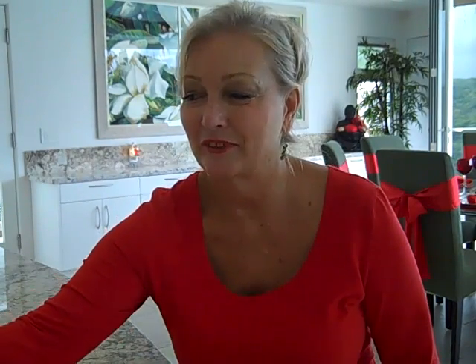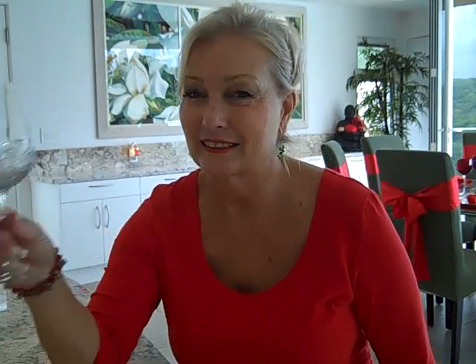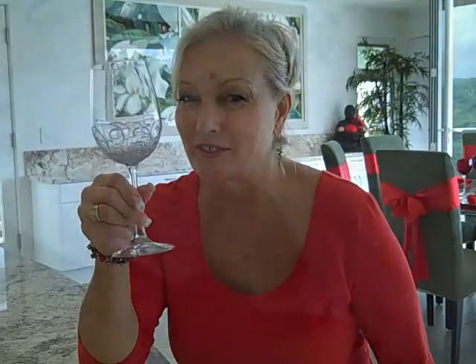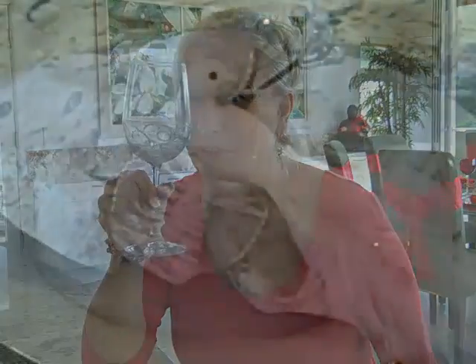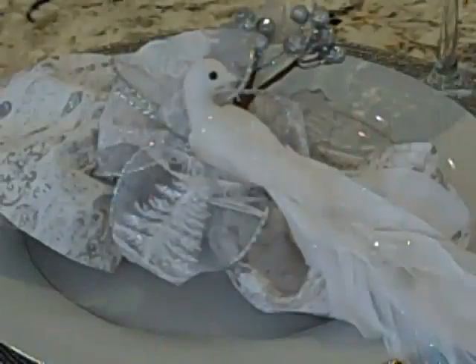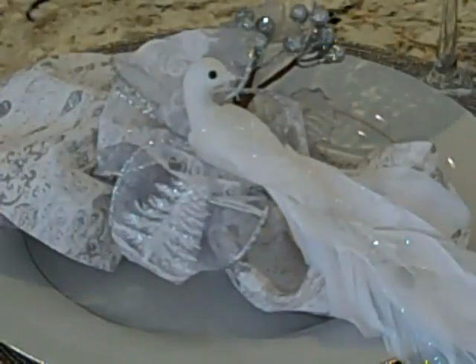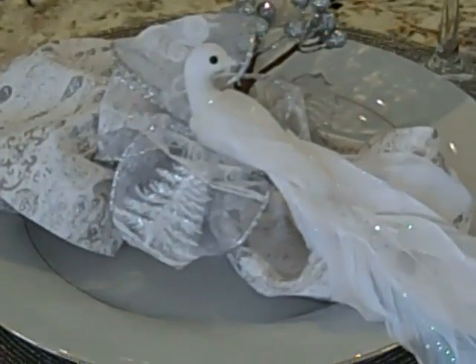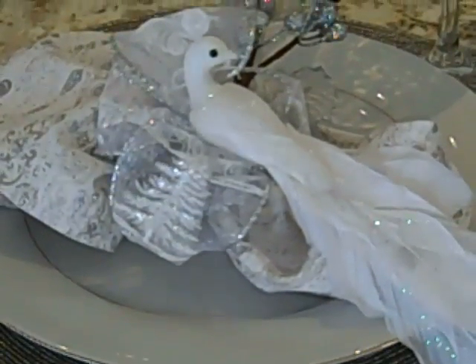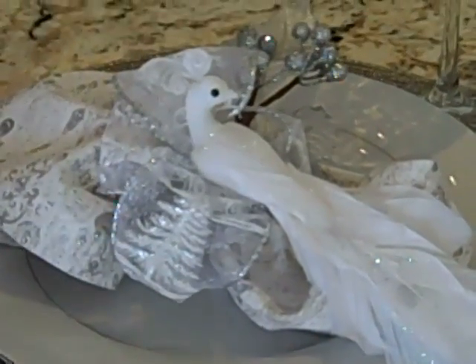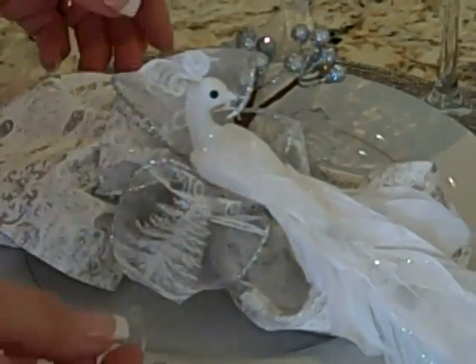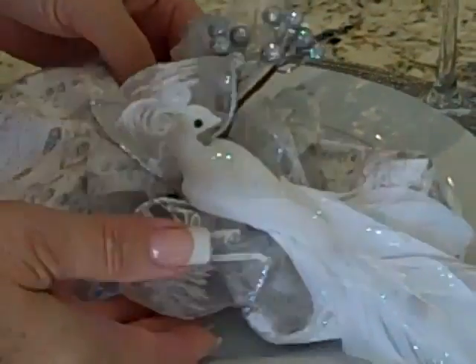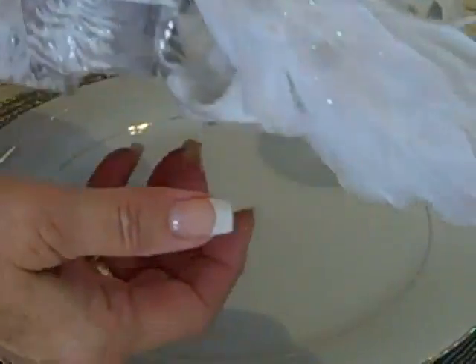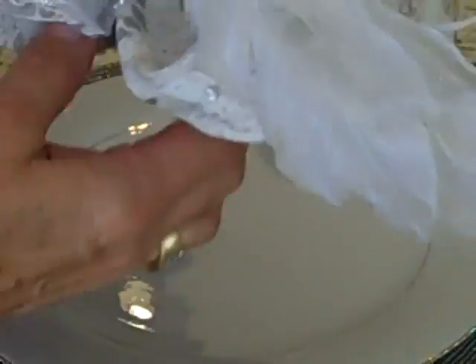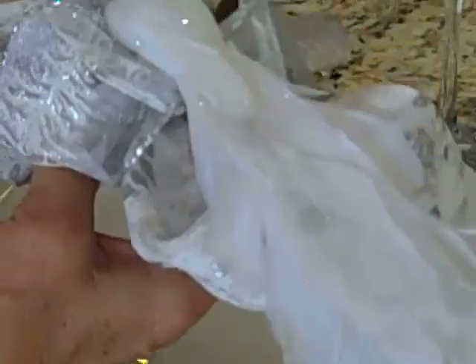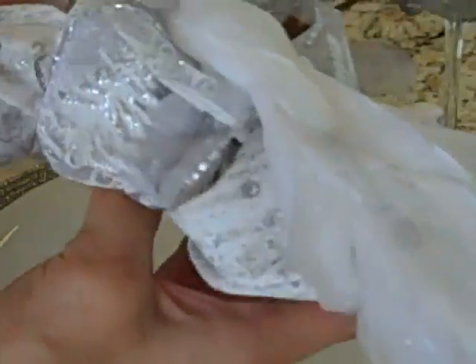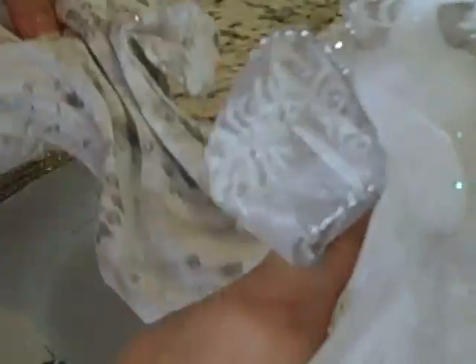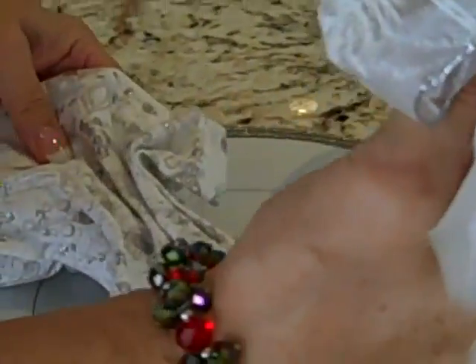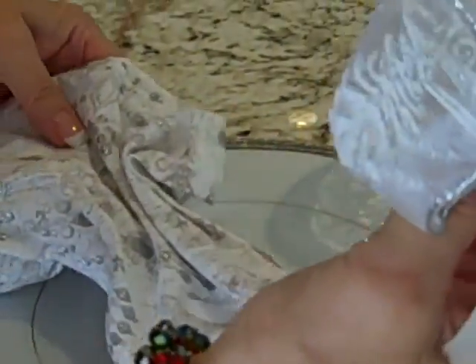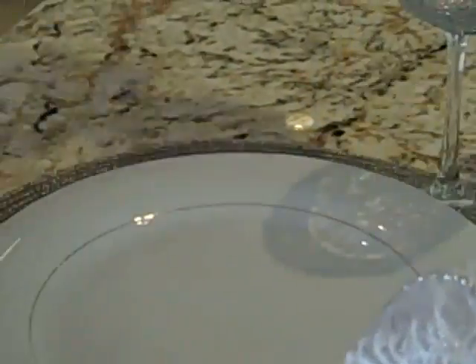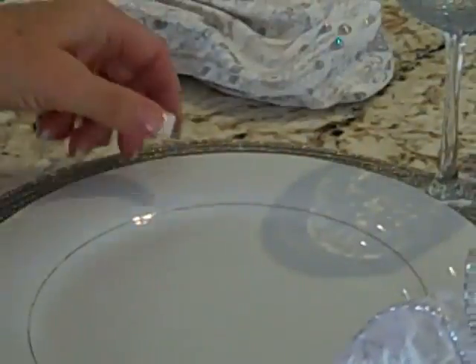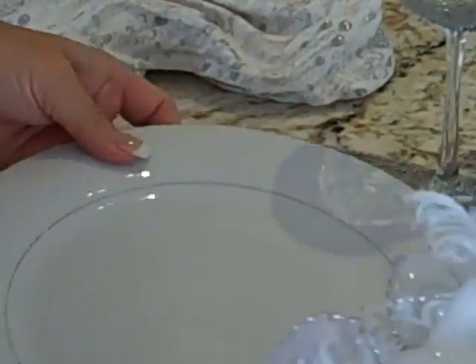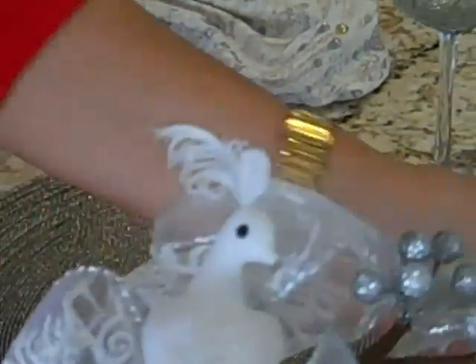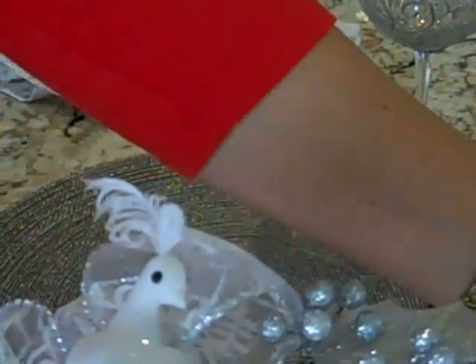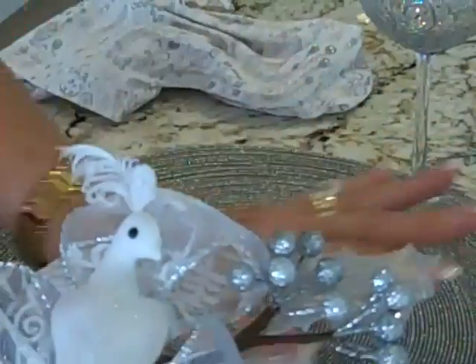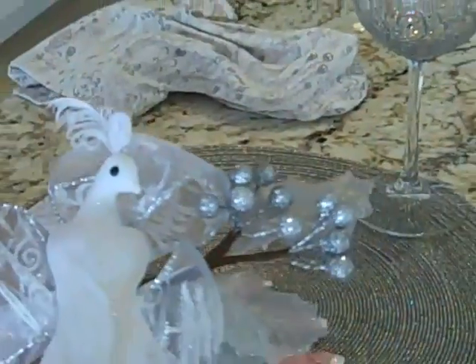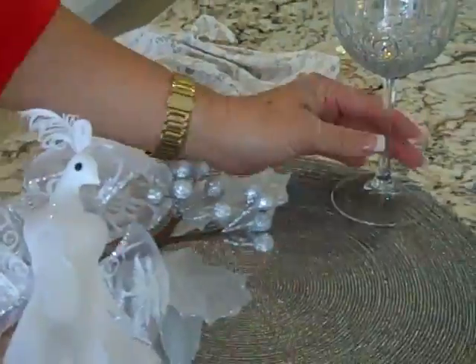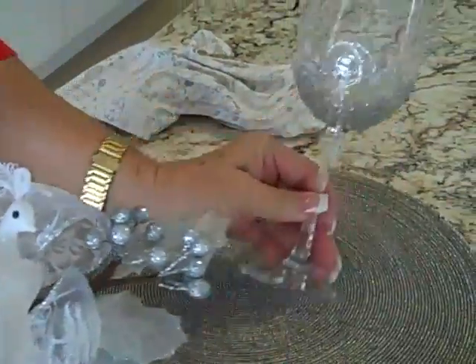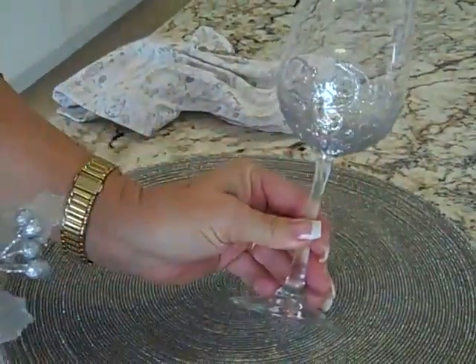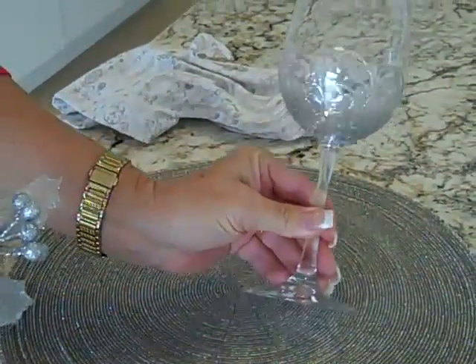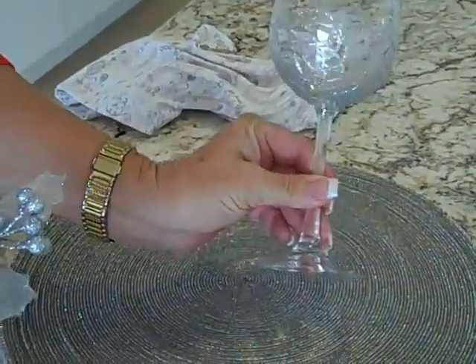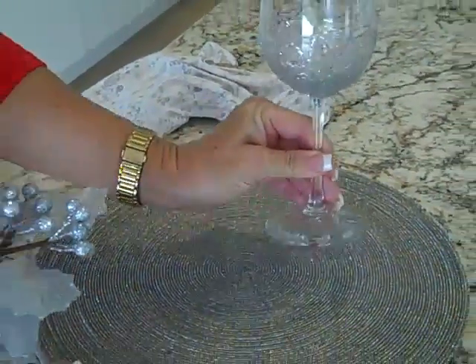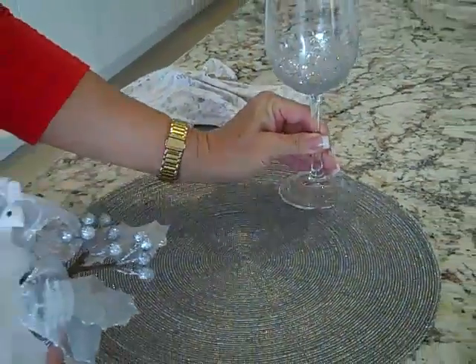This is a special stemware. So the elements that we have here are the napkin, the napkin ring, the plate, the beaded placemat, and the stemware that I'm going to show you how to do.